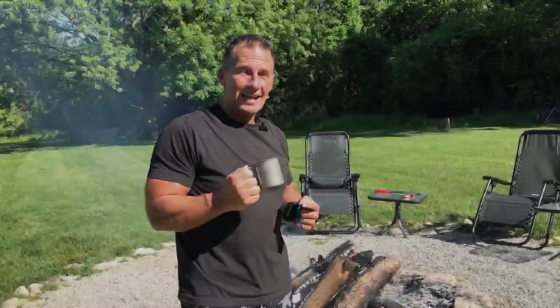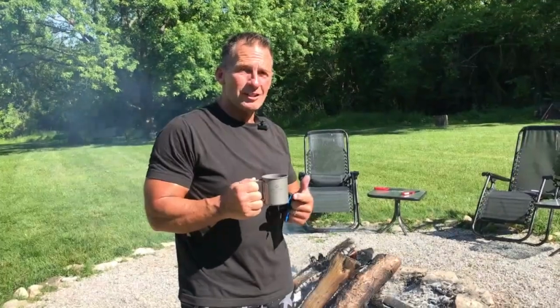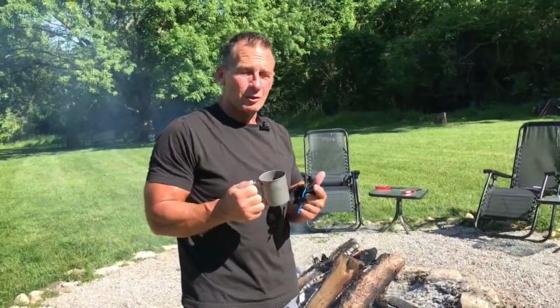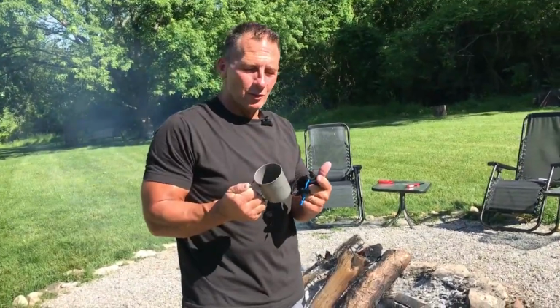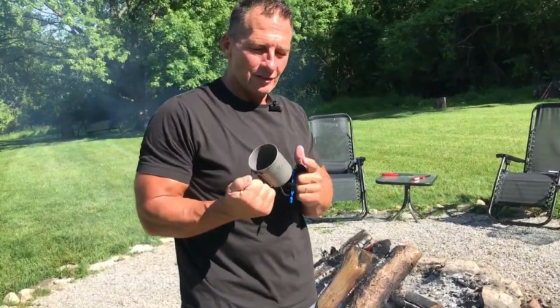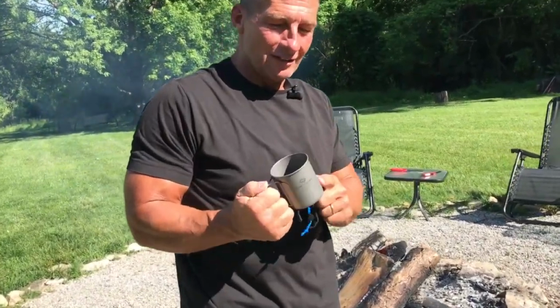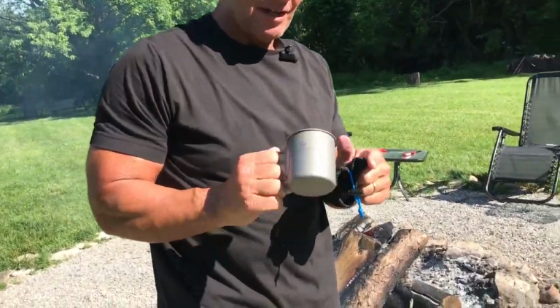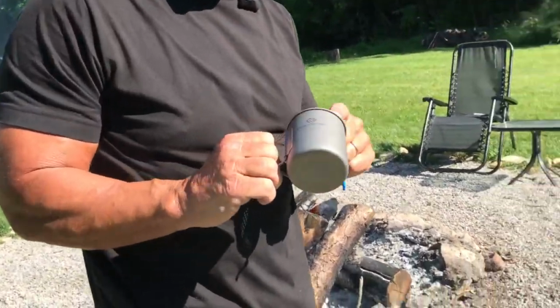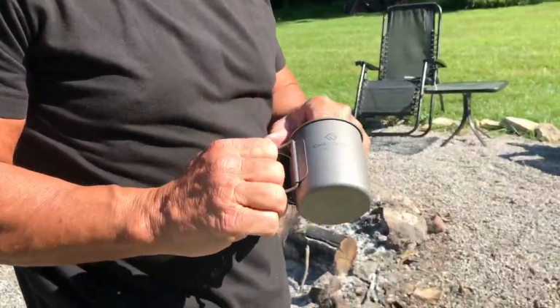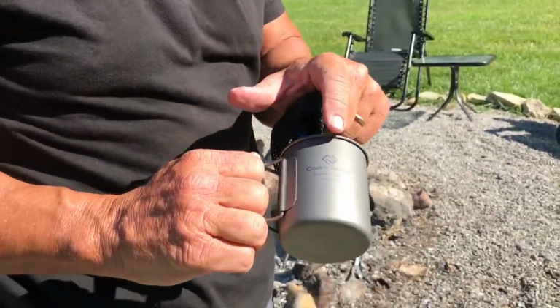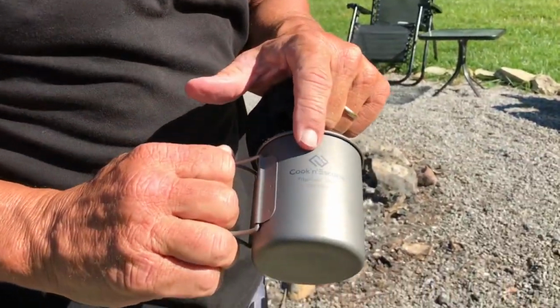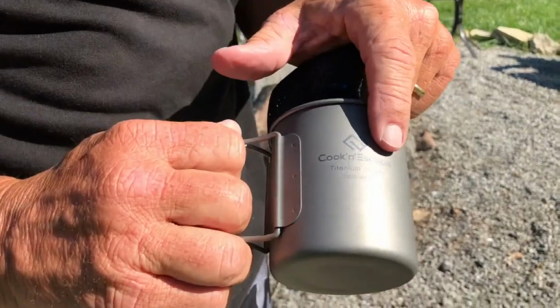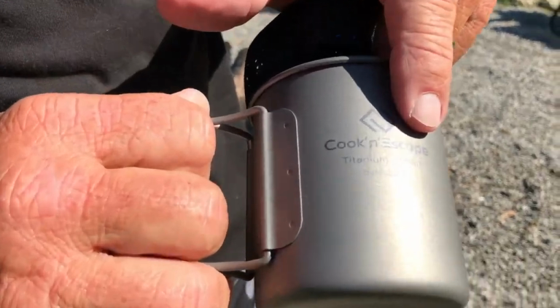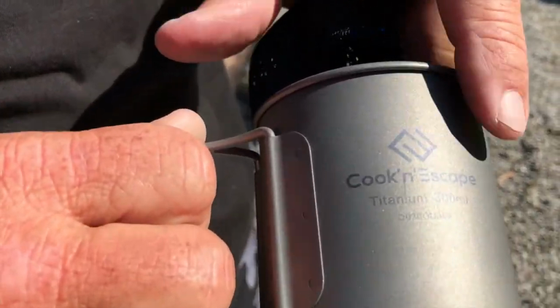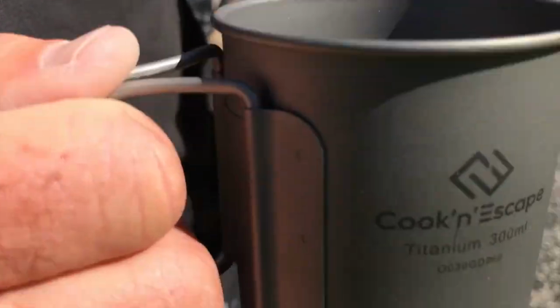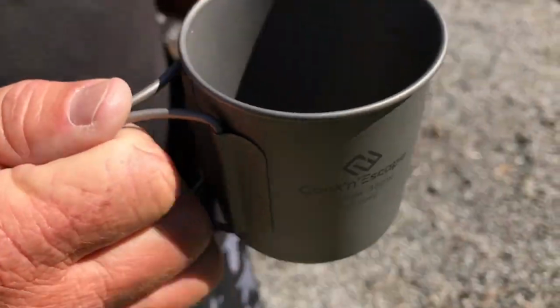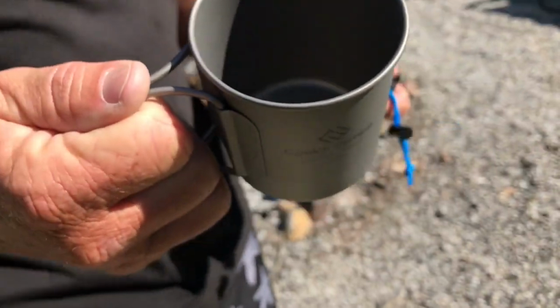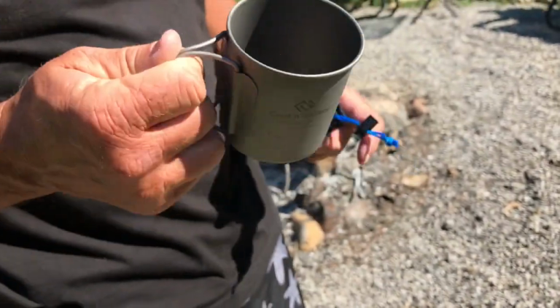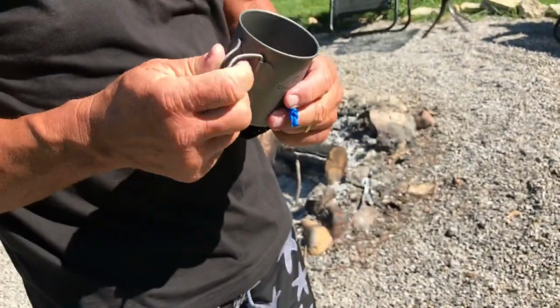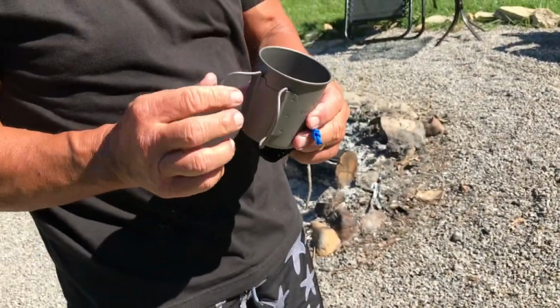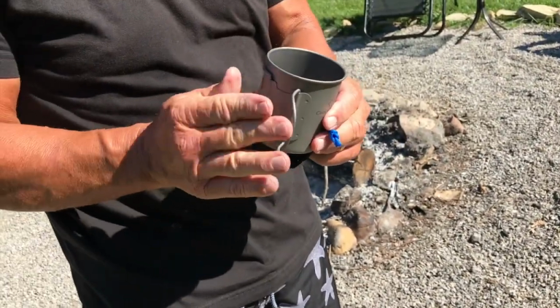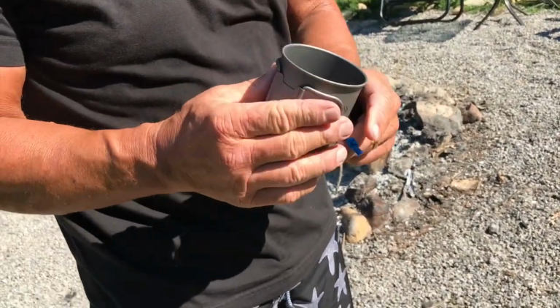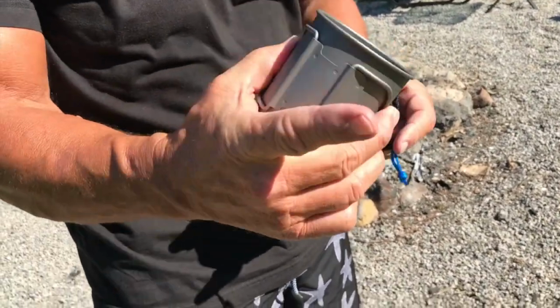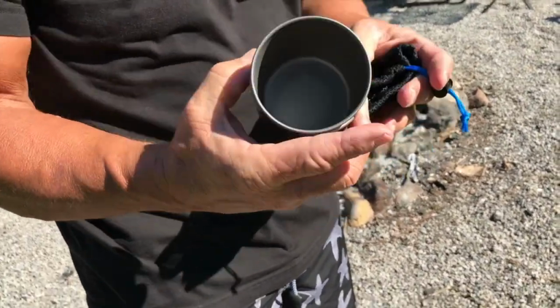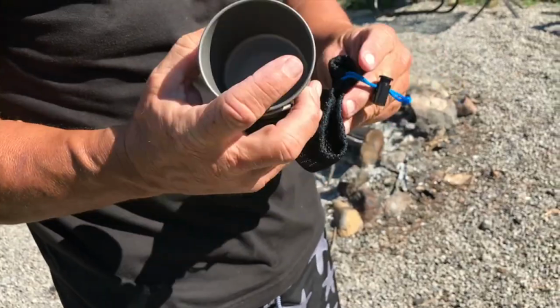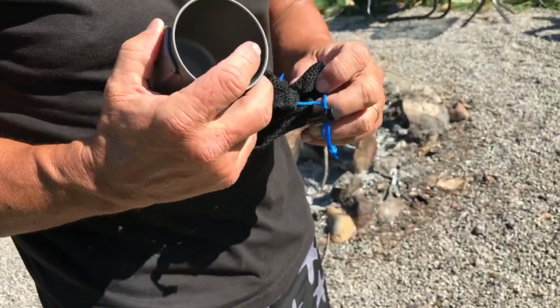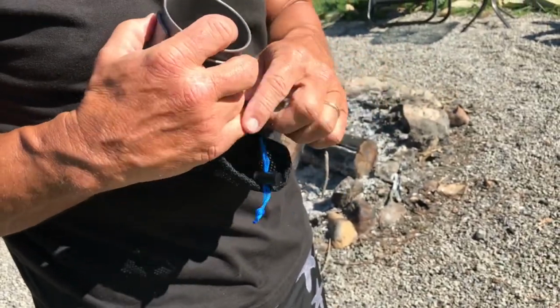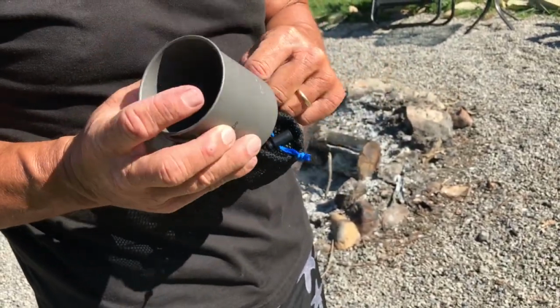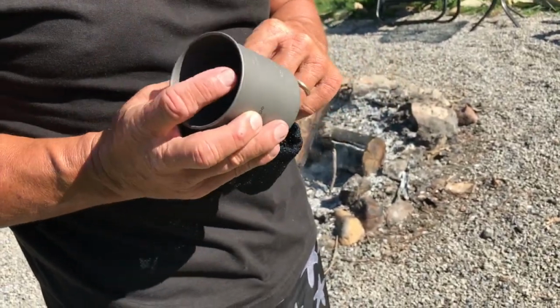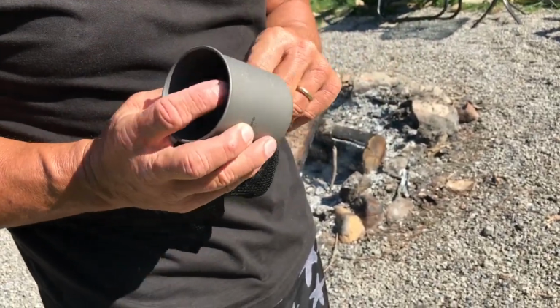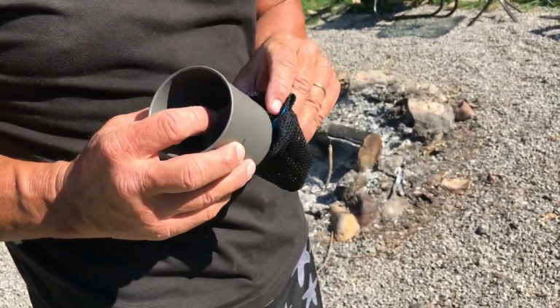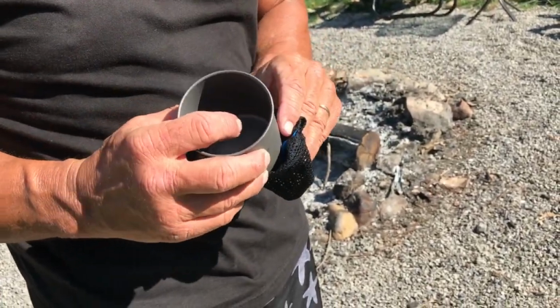Hey, I wanted to give you a quick review on this awesome Cook-N-Scape titanium 300 milliliter coffee mug. What's nice about this is it comes in a nice little mesh carrying case, so I can just pop that in there like so.